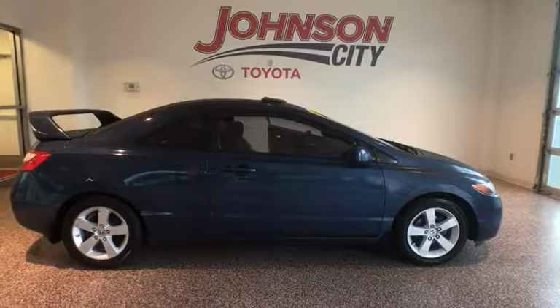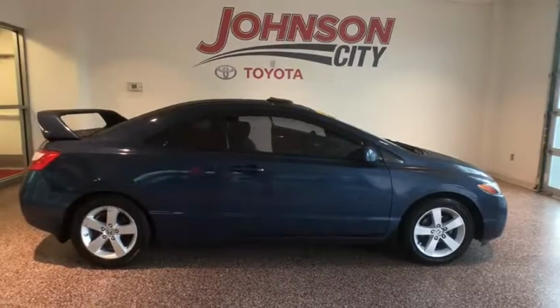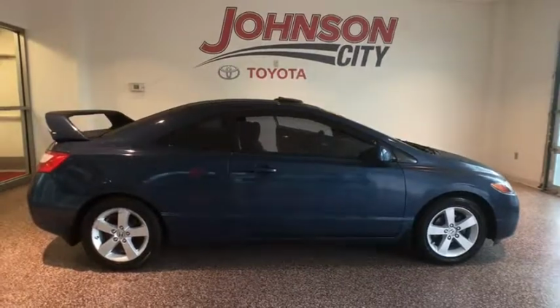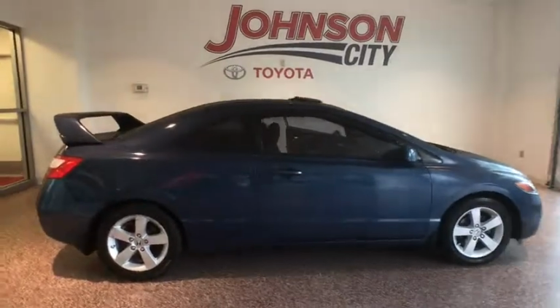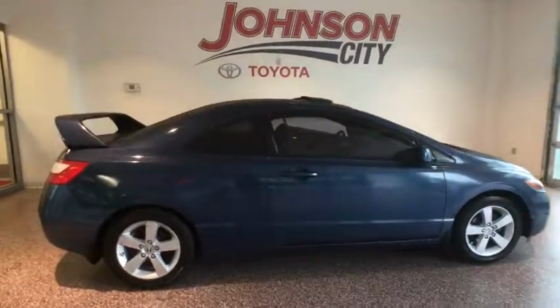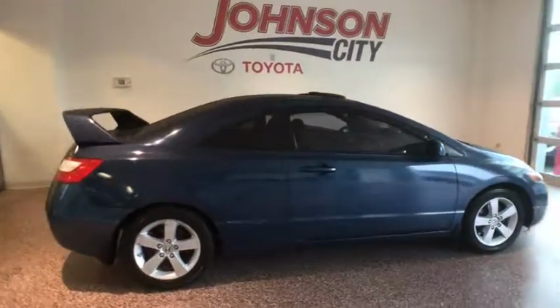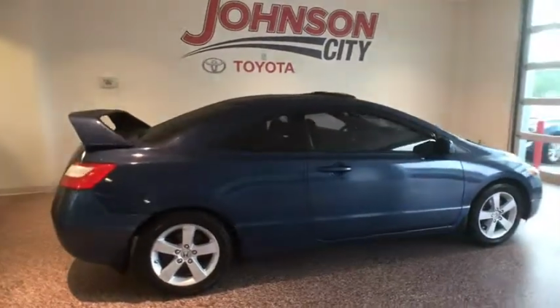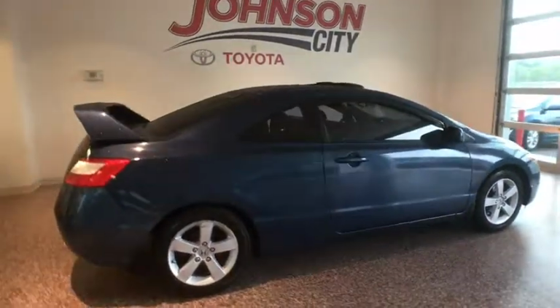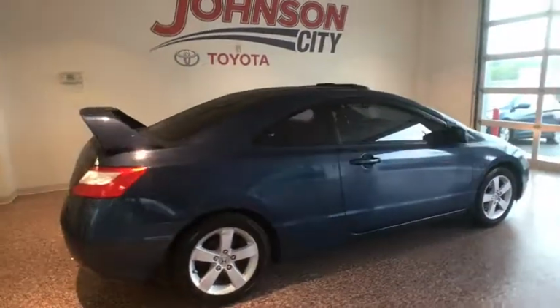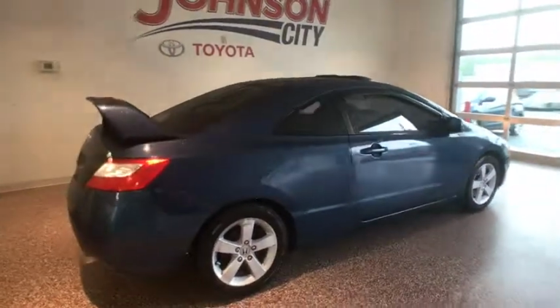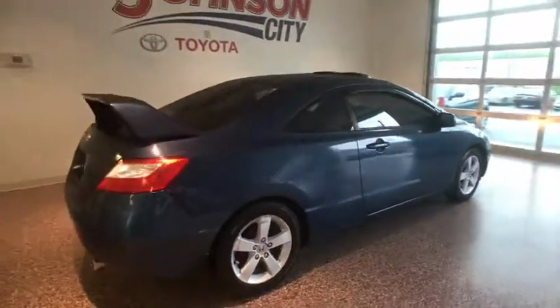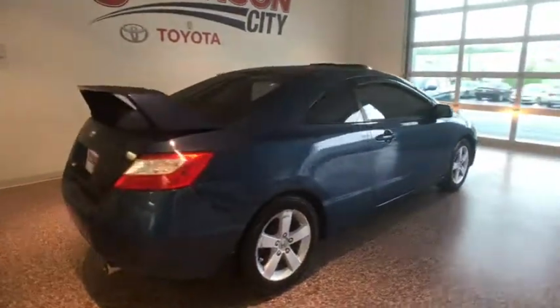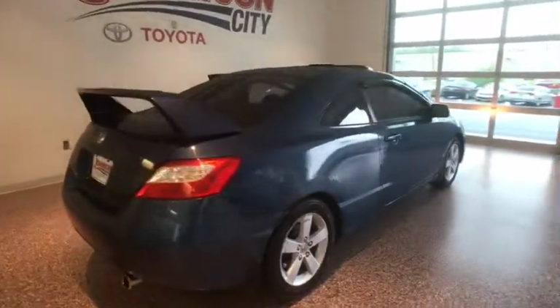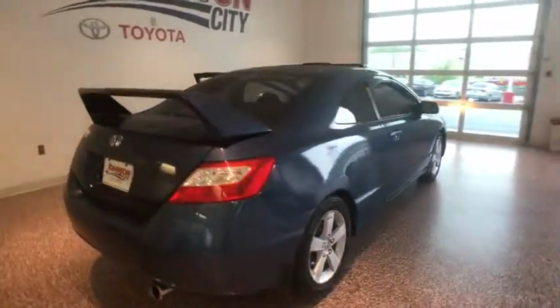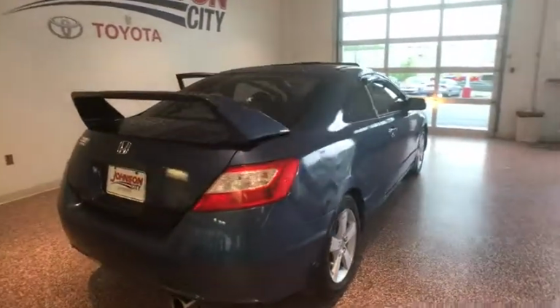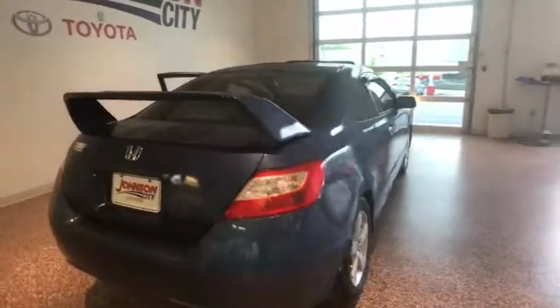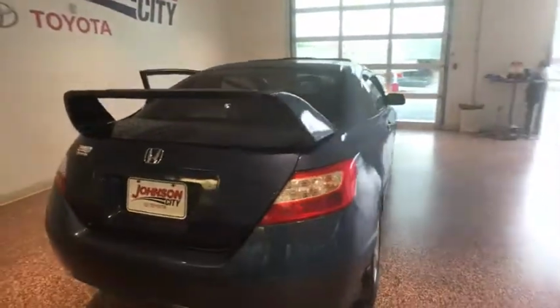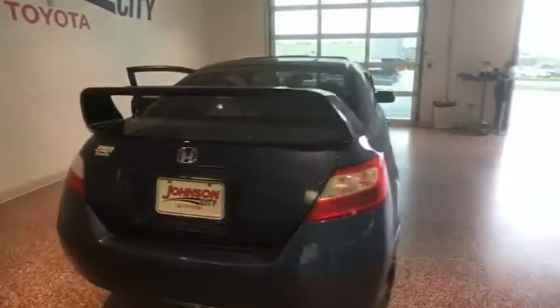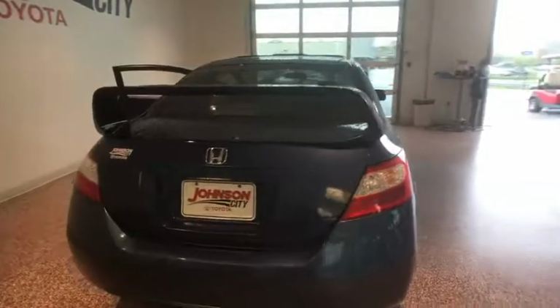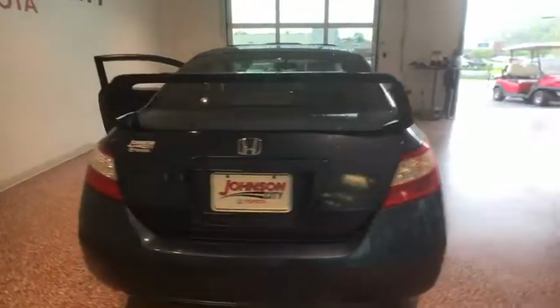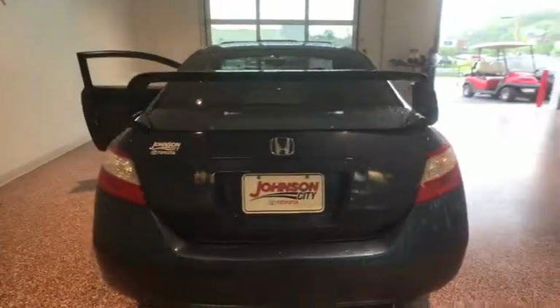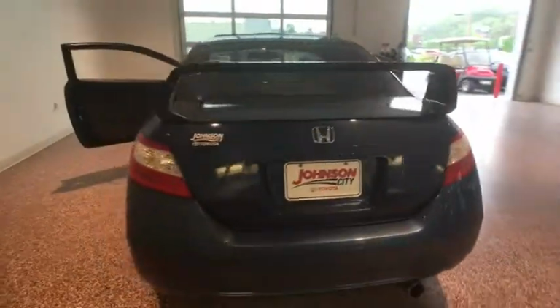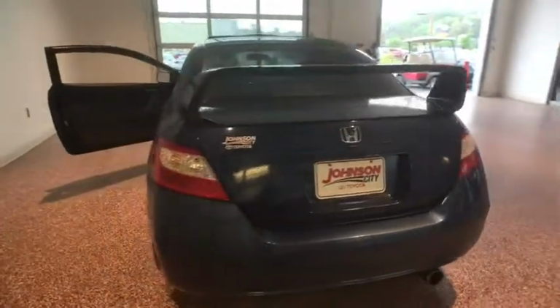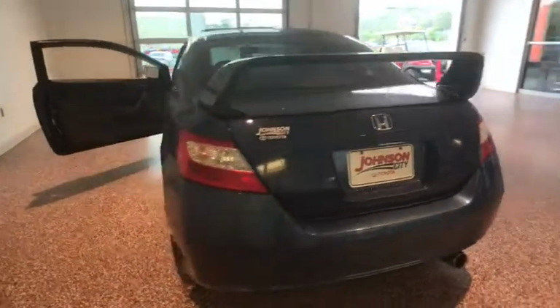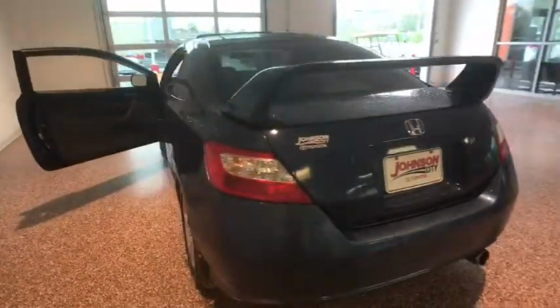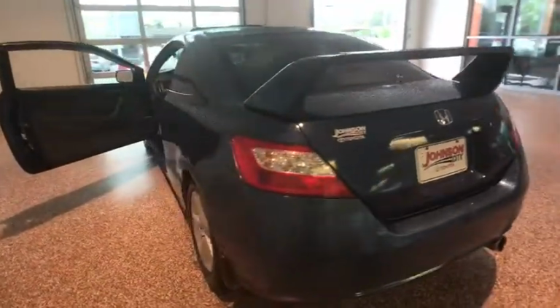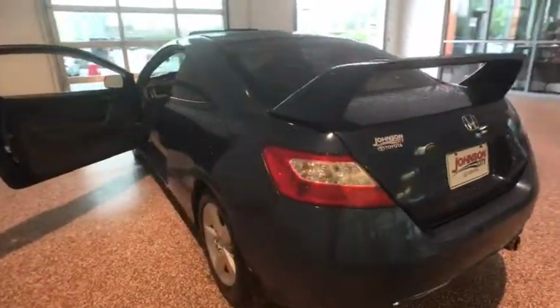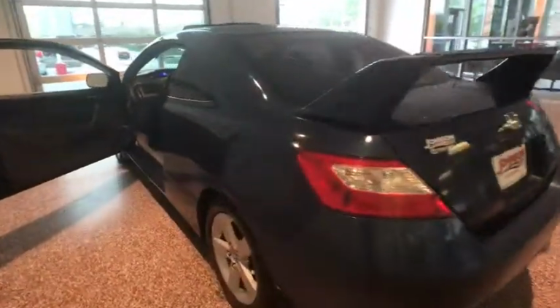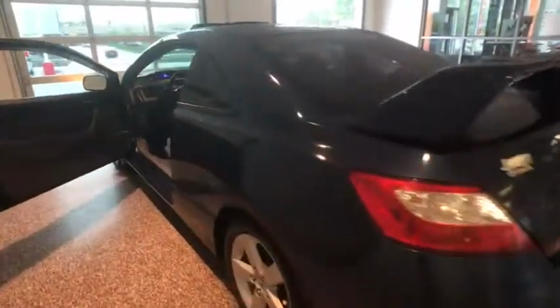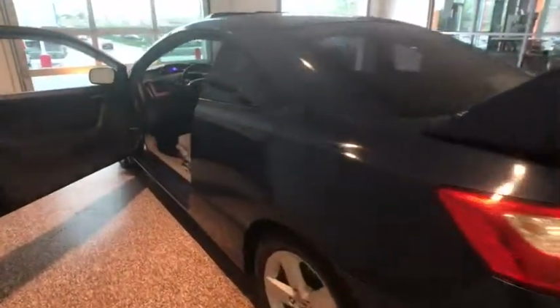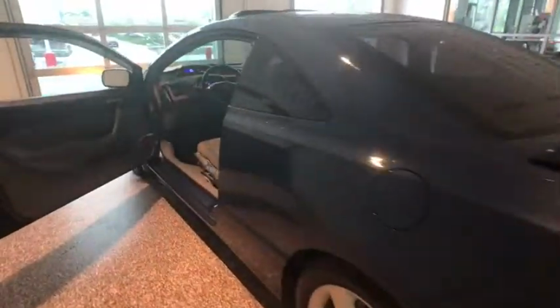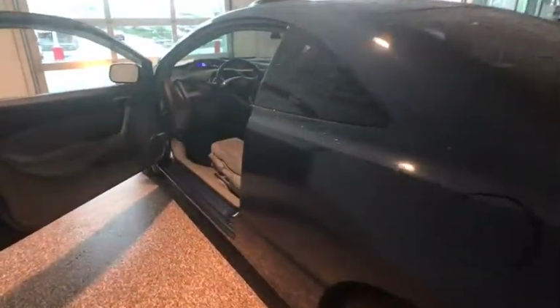Here are some of this vehicle's great options: dual airbags, power steering, four-wheel disc brakes, security system, power windows, rear window defroster.